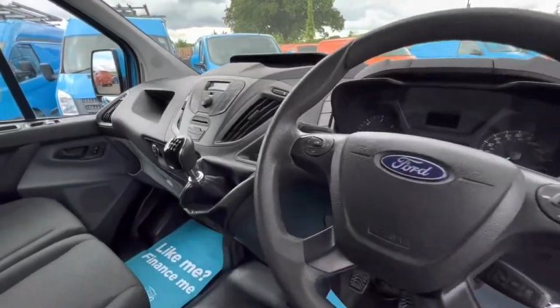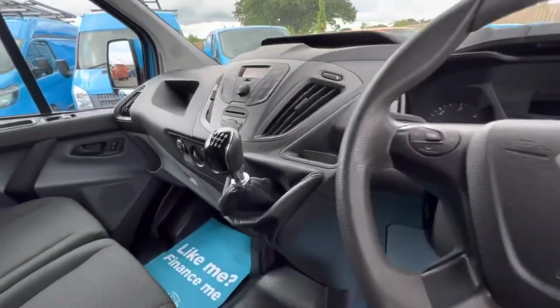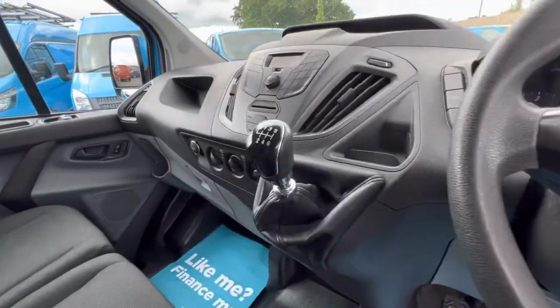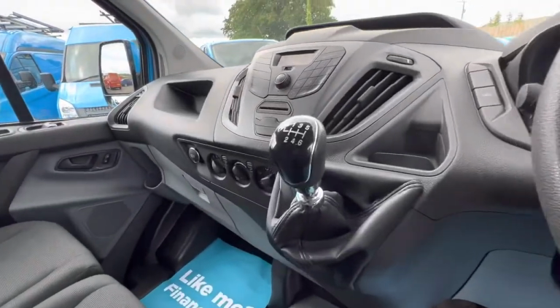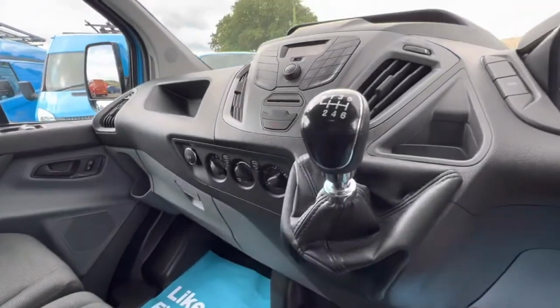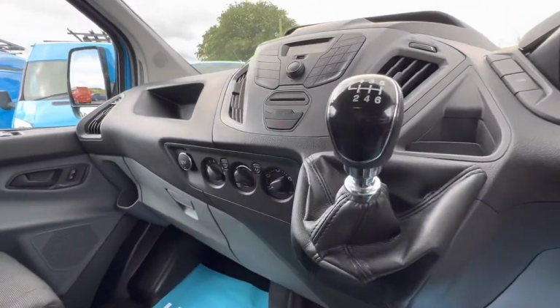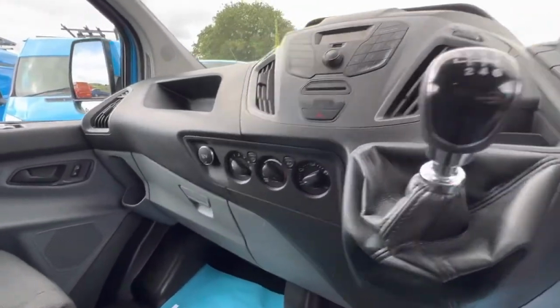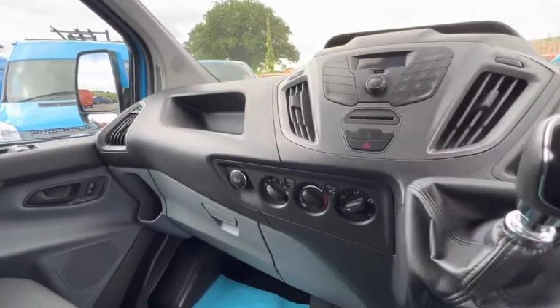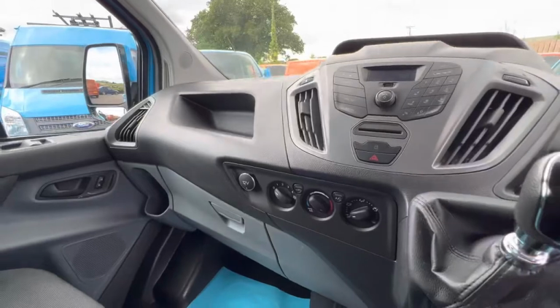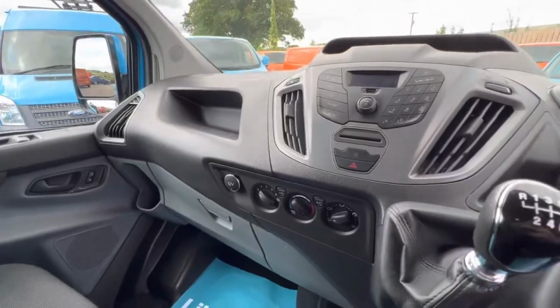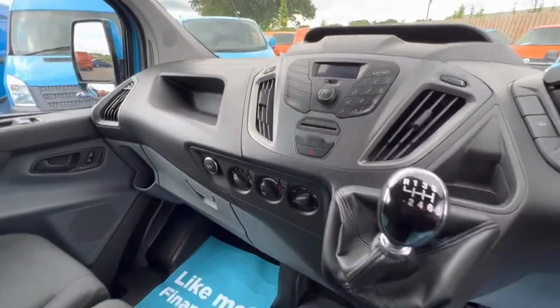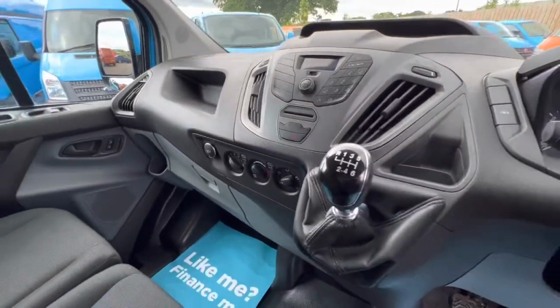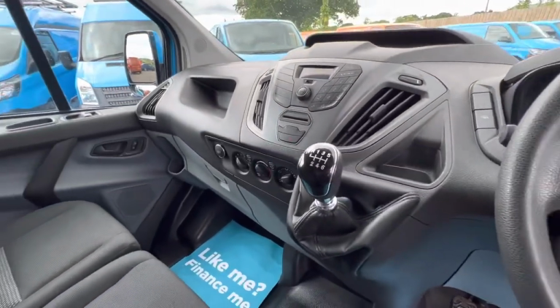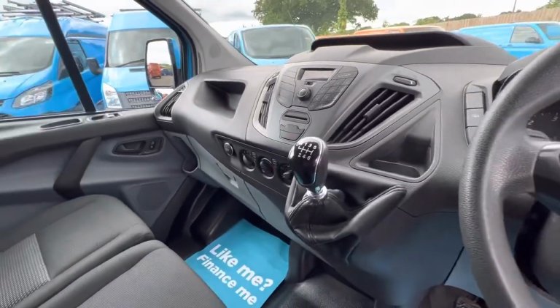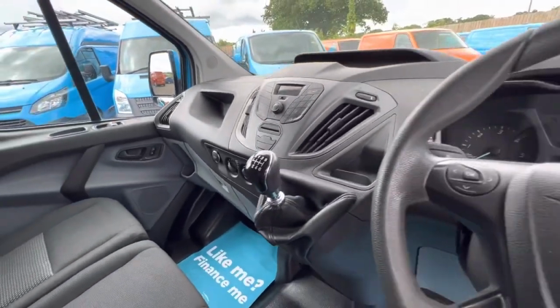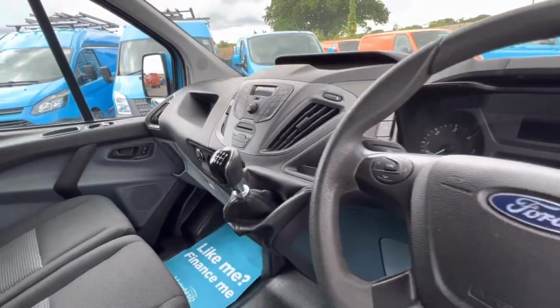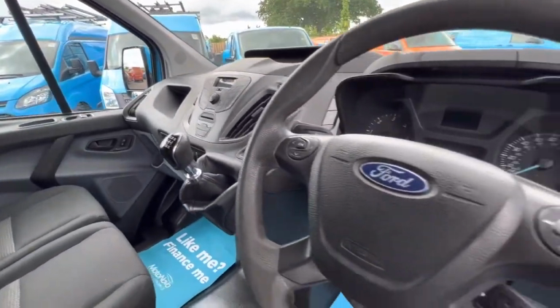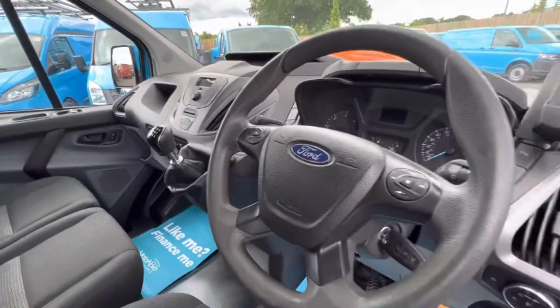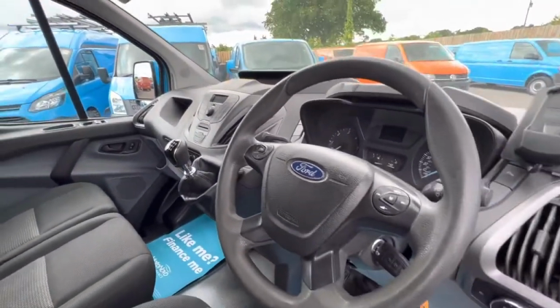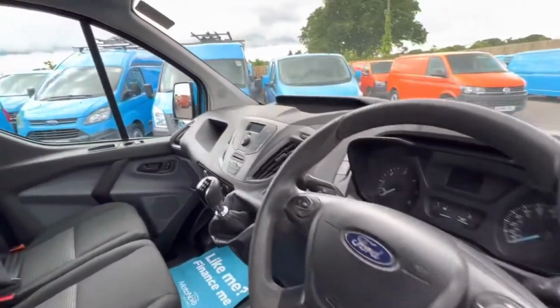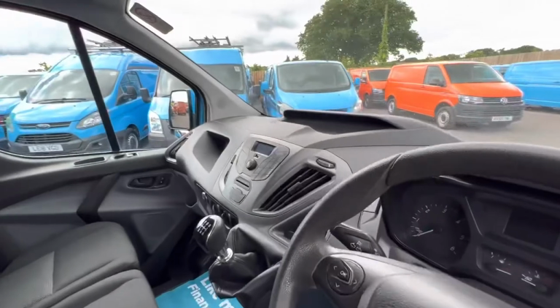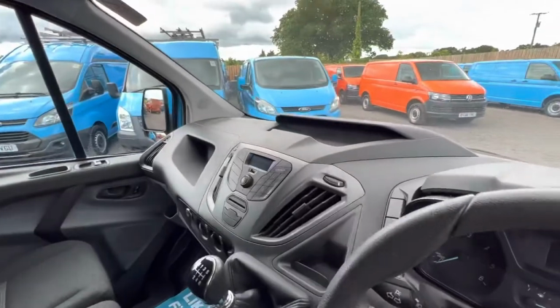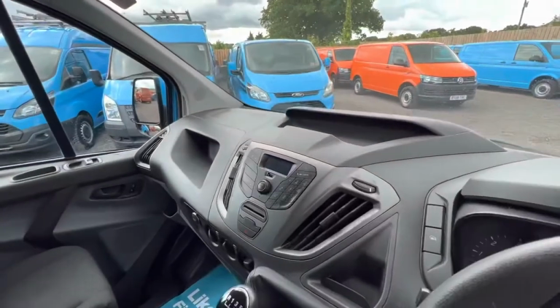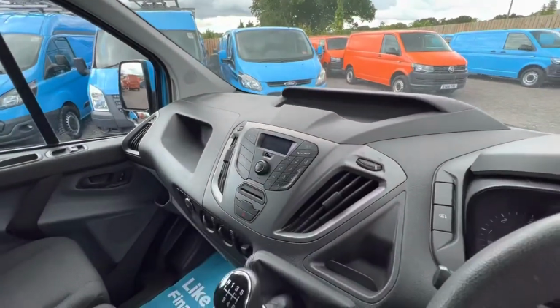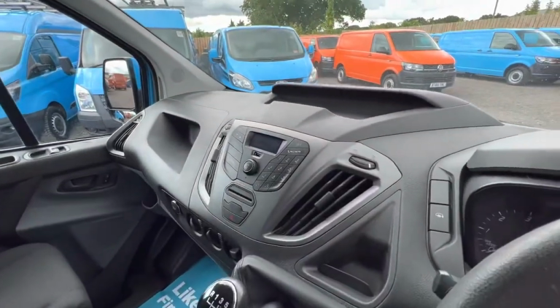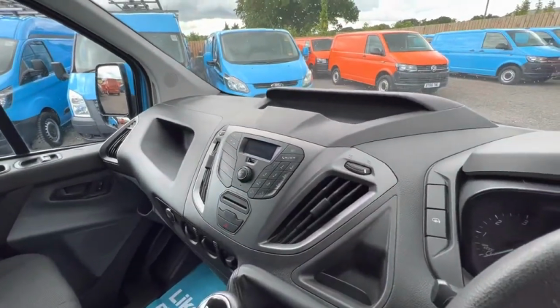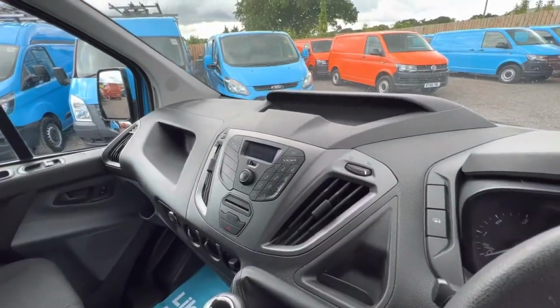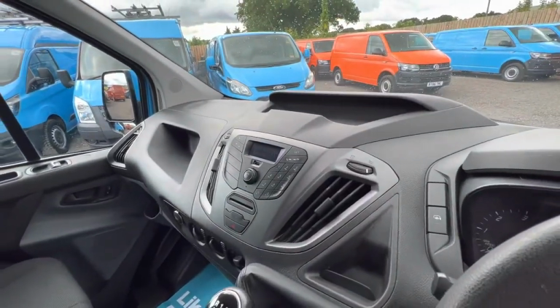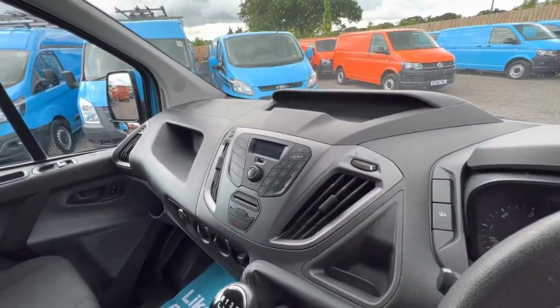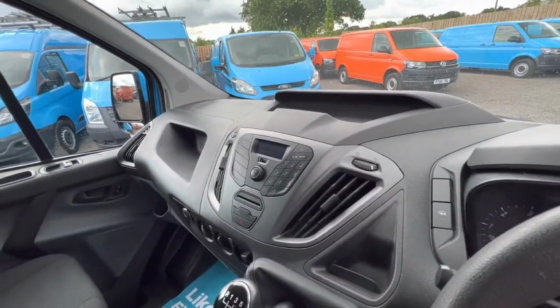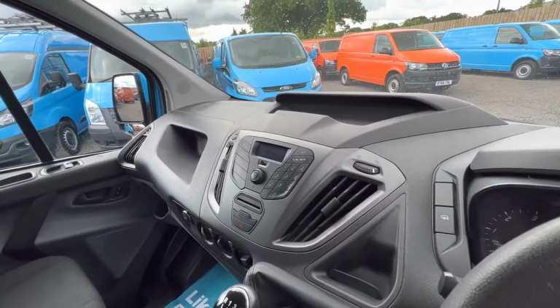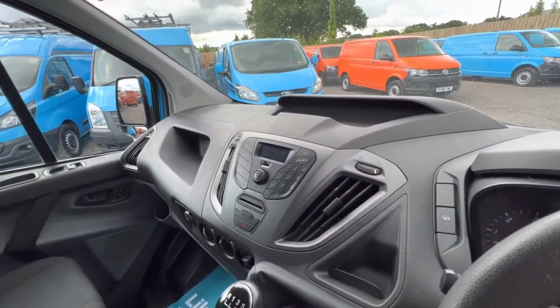It has air conditioning, the usual six-speed gearbox, and a multi-function steering wheel with all the phone connectivity, Bluetooth, and USB.